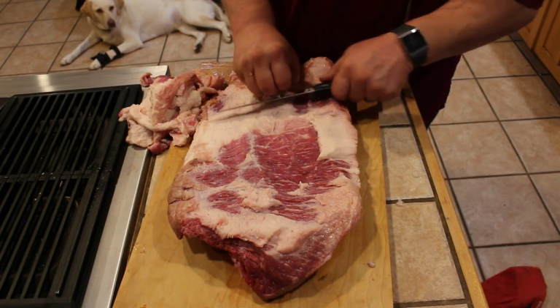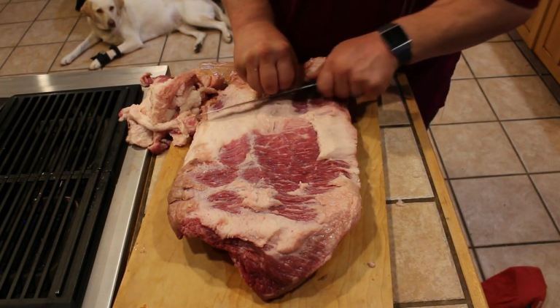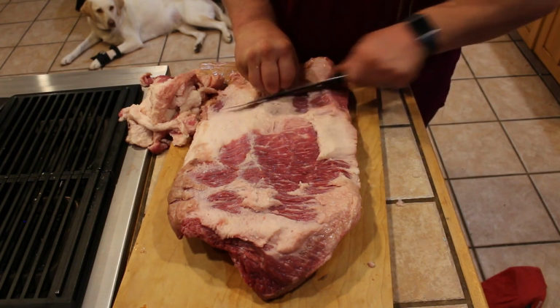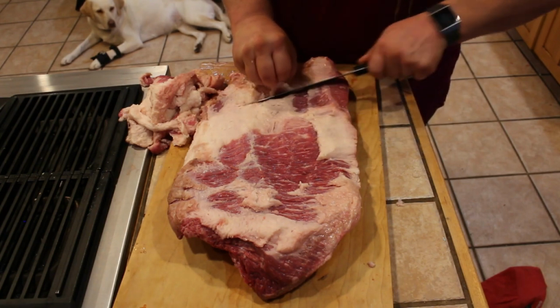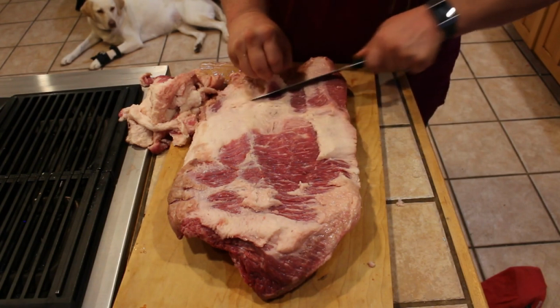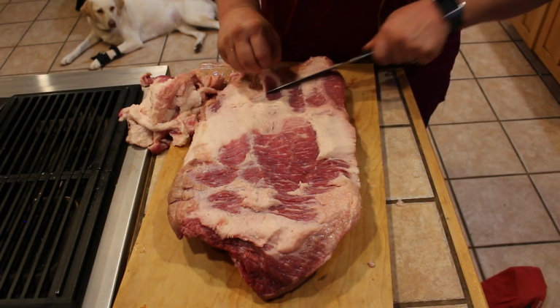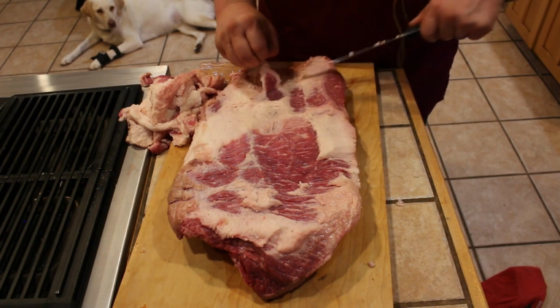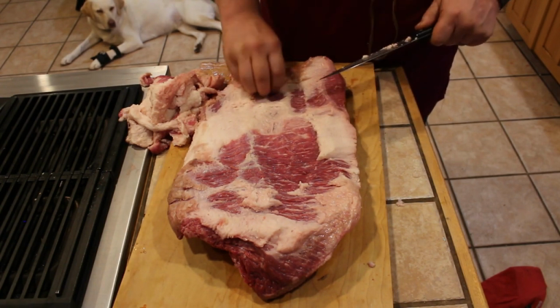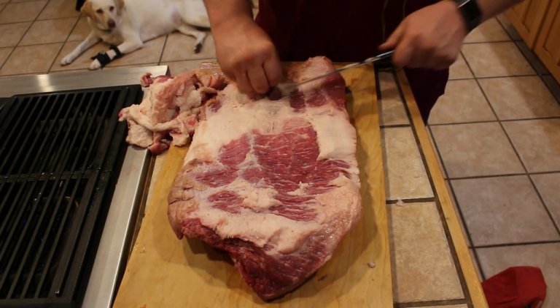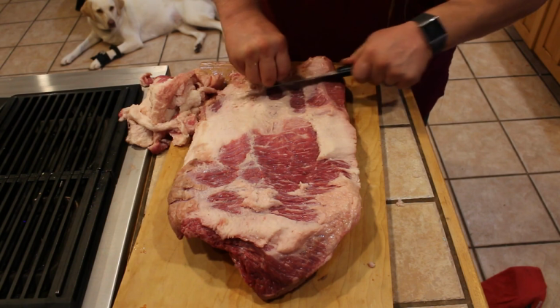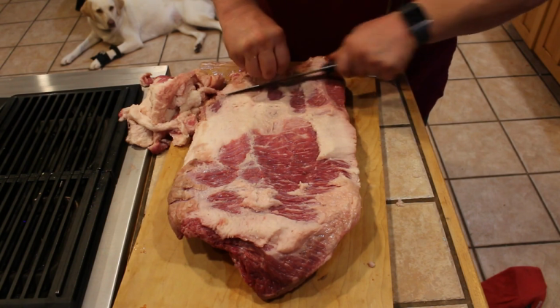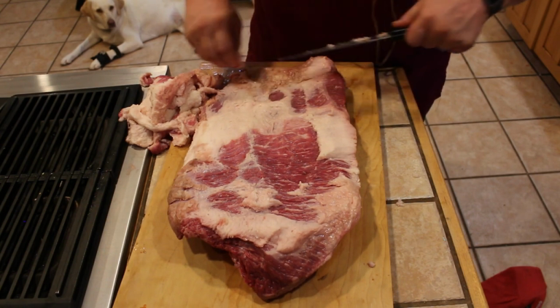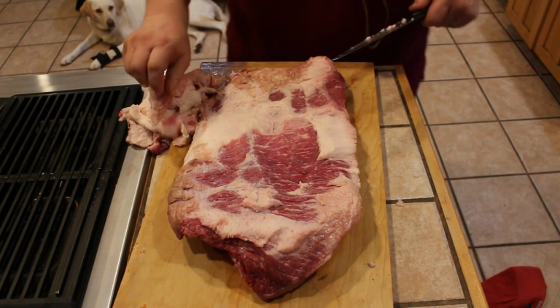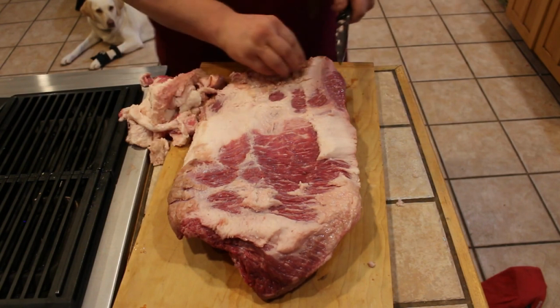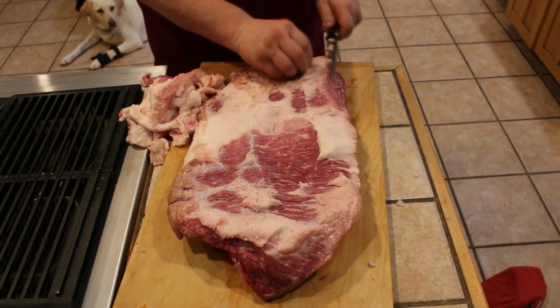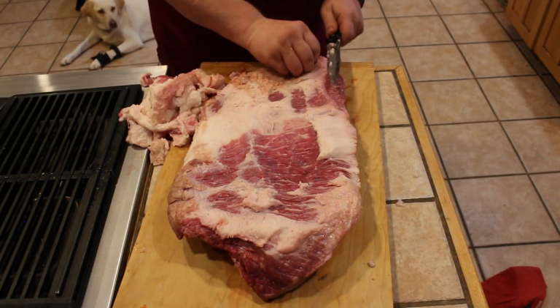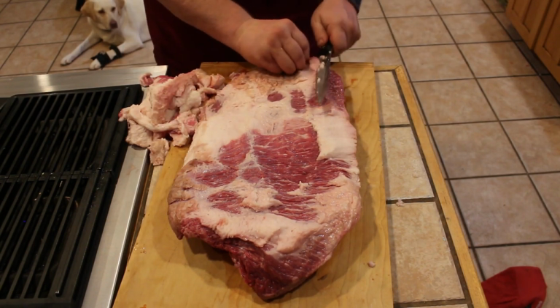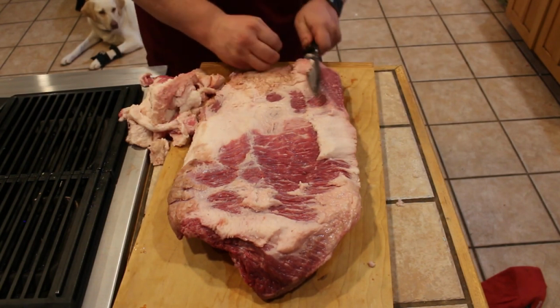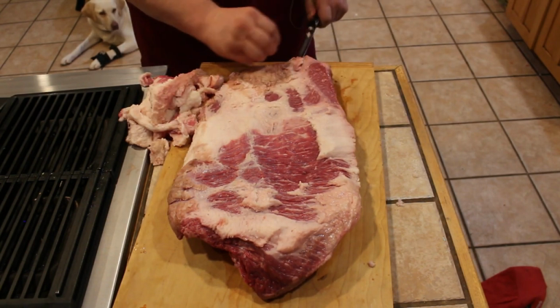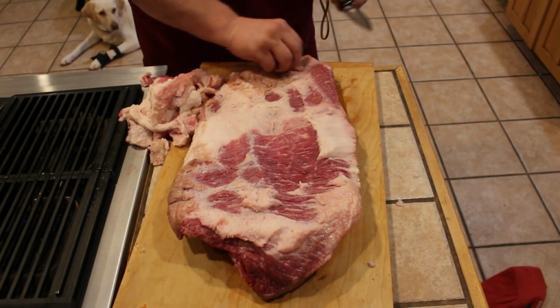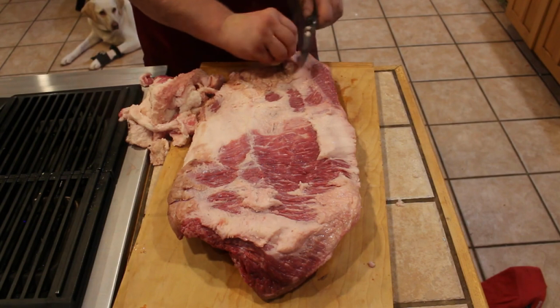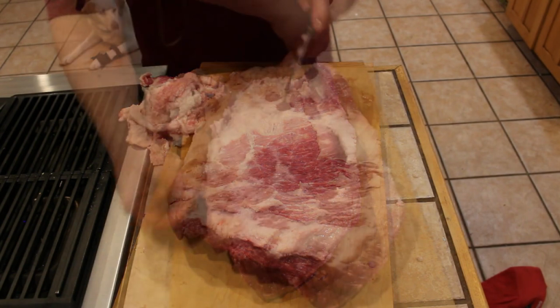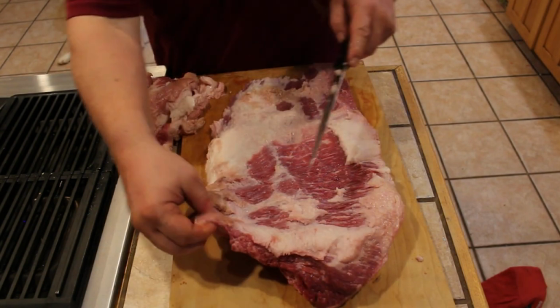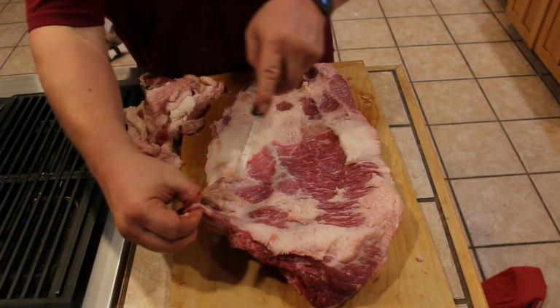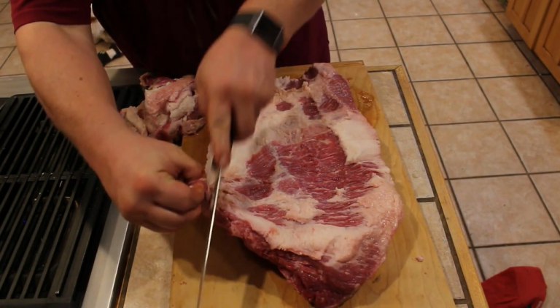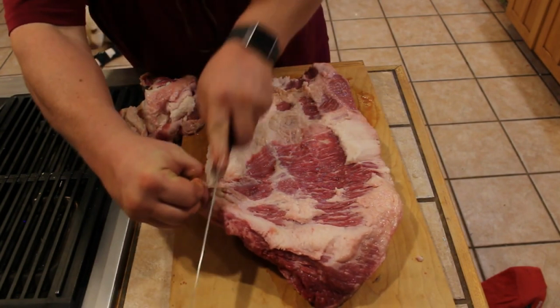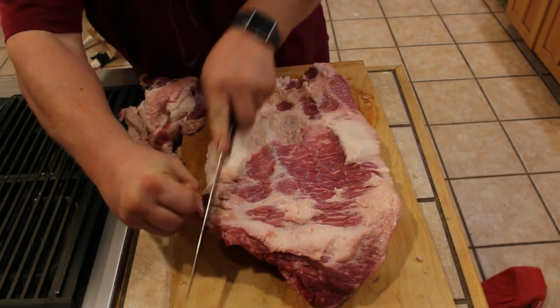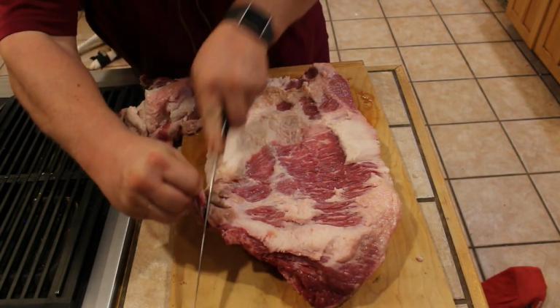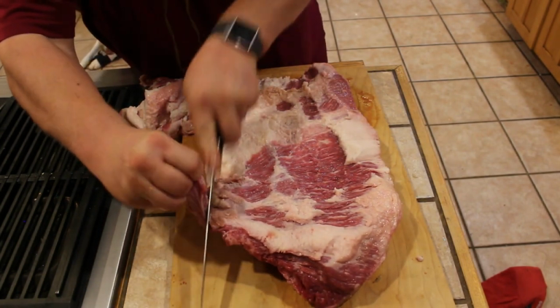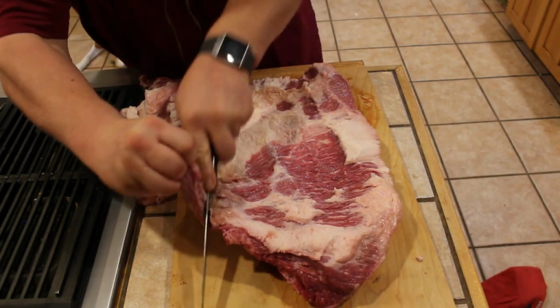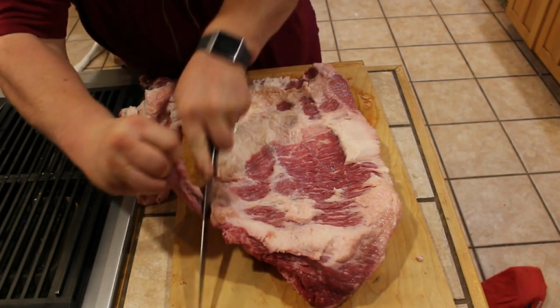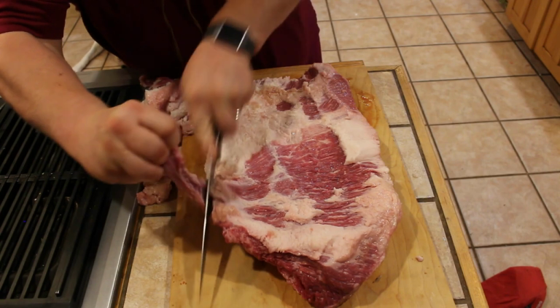I'm taking this one down a little bit further than sometimes I do because it's got a lot of this silver skin, connective tissue on it. I like to kind of just trim up the edges of all this — make the brisket nice and square.